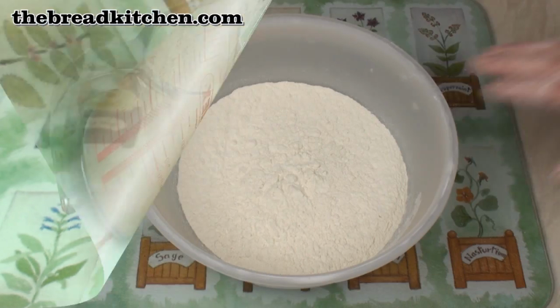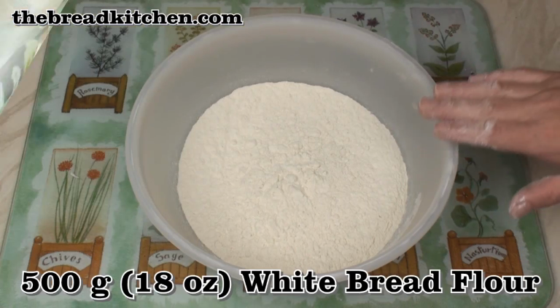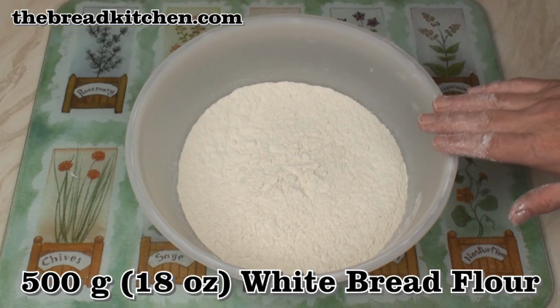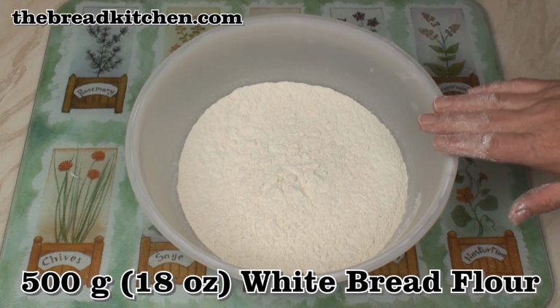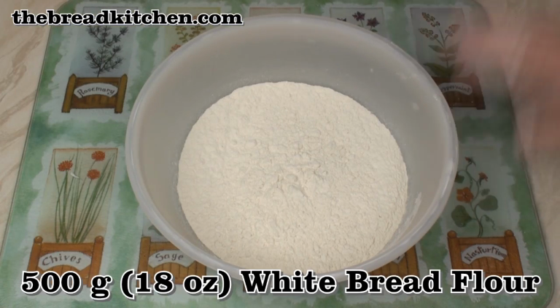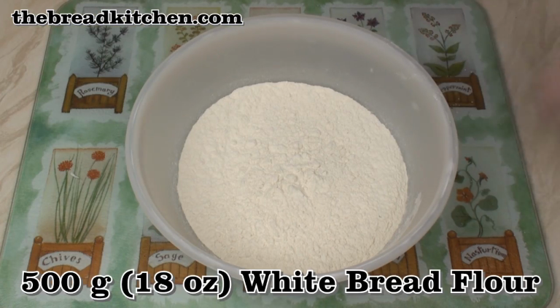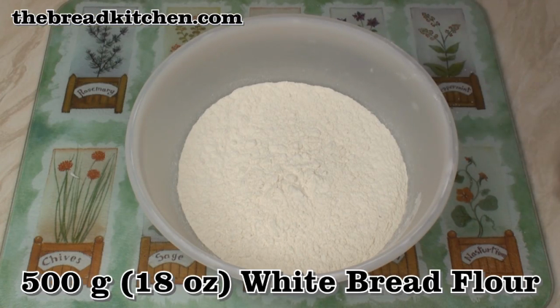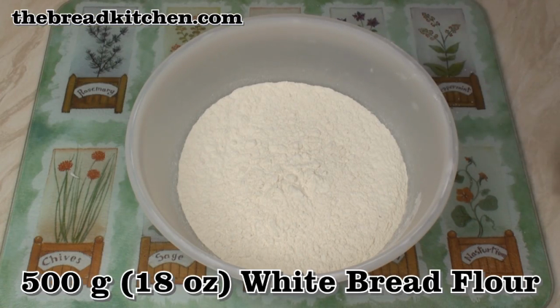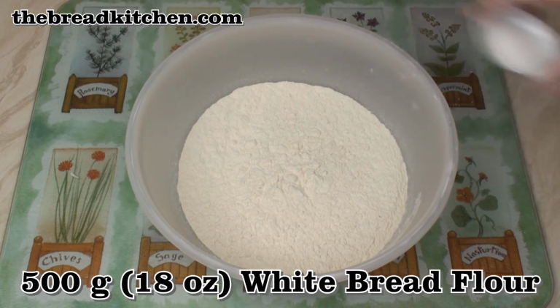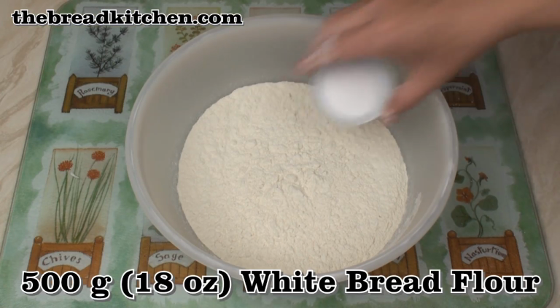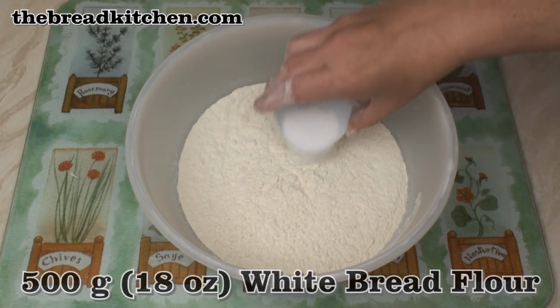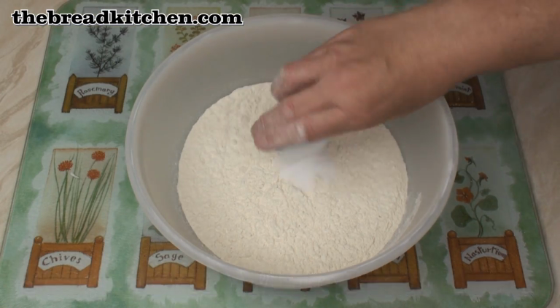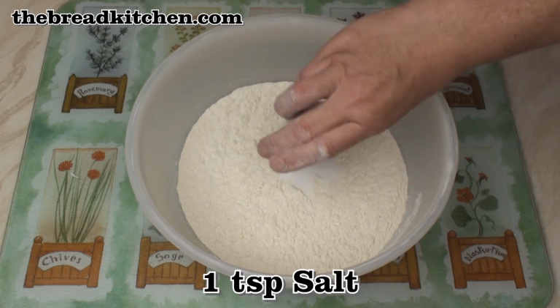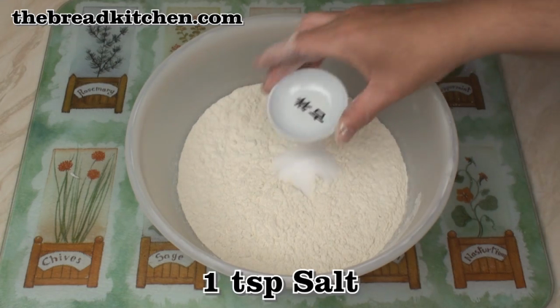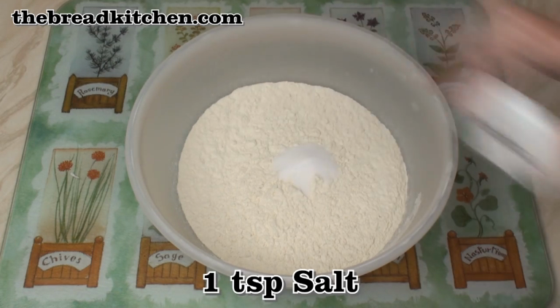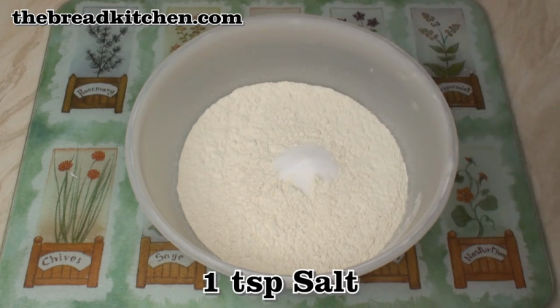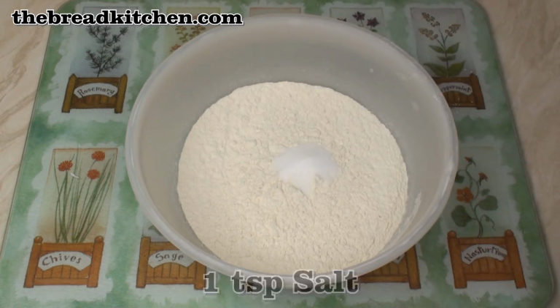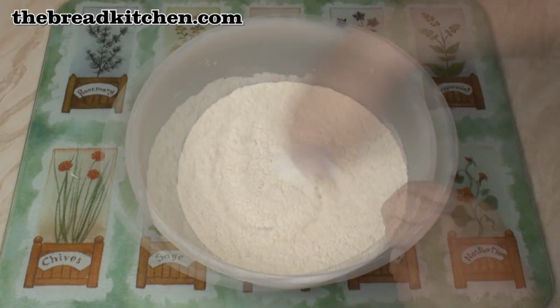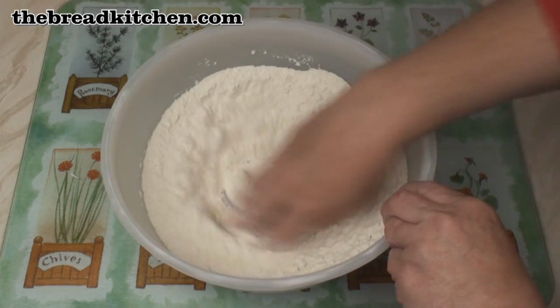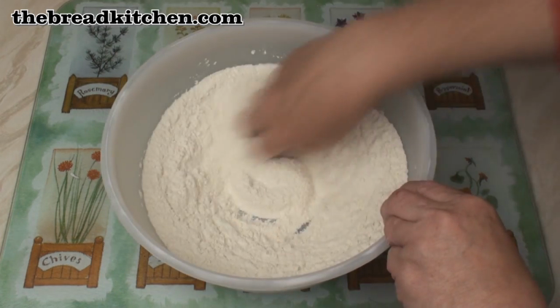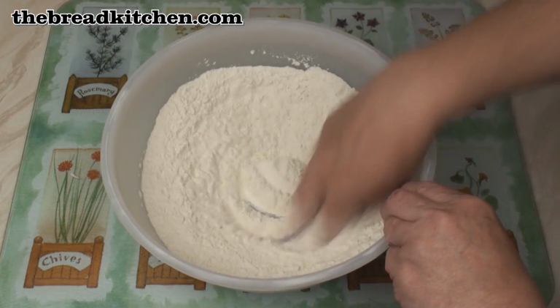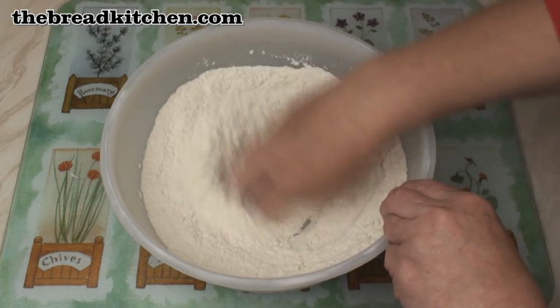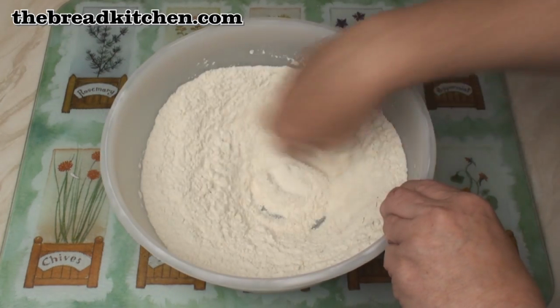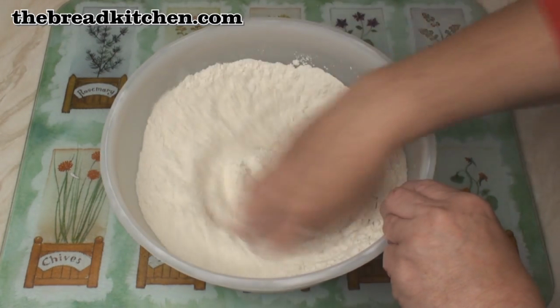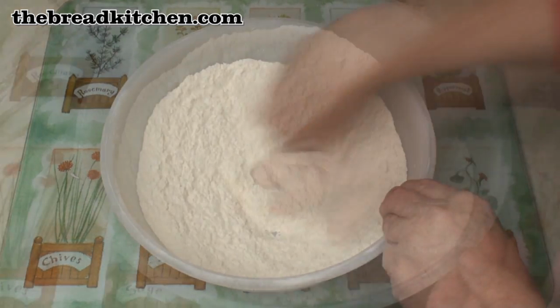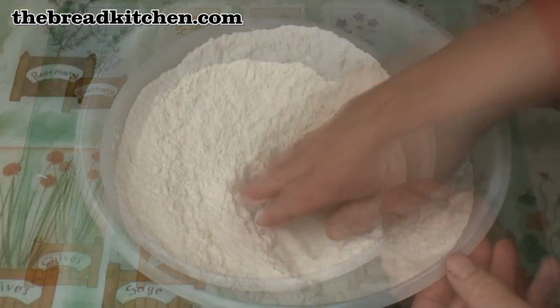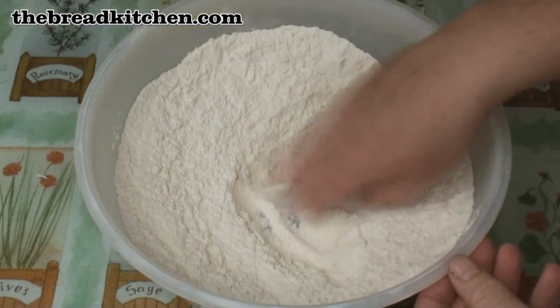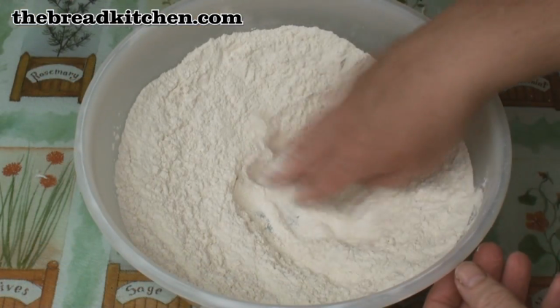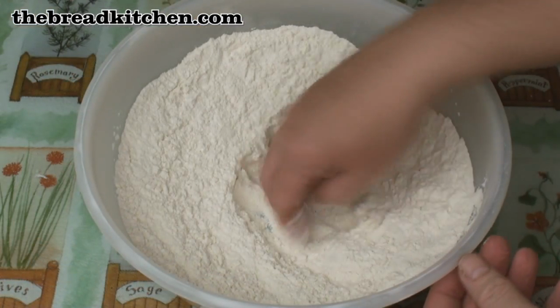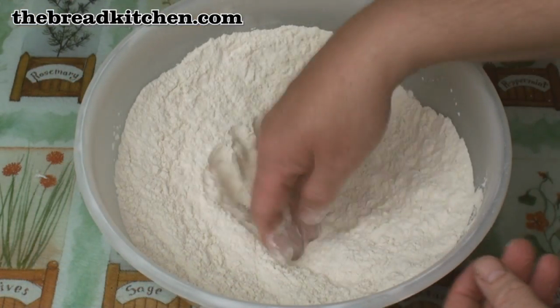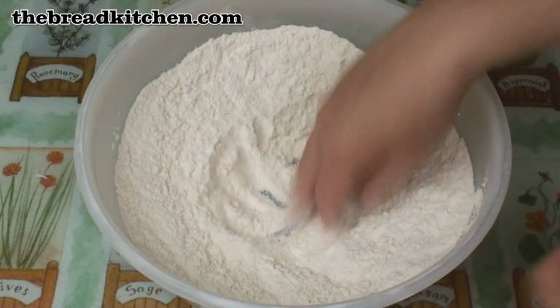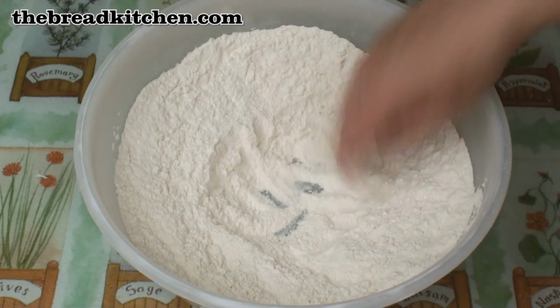To 500 grams of a good strong bread flour, add a teaspoon of salt and mix well. Make a well in the centre.